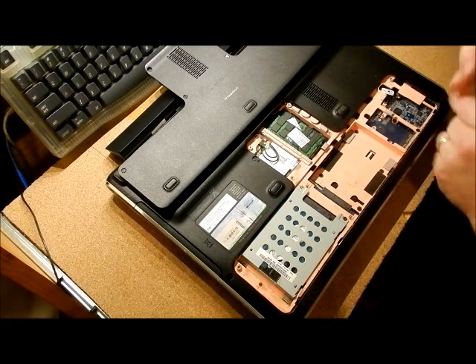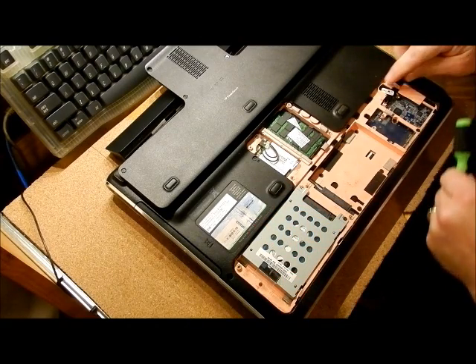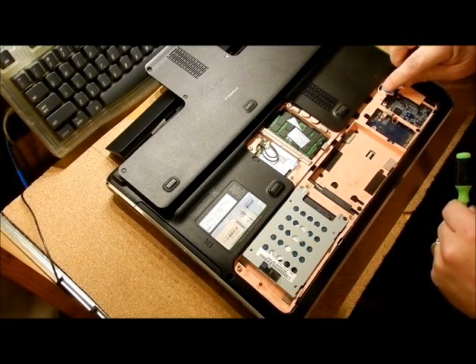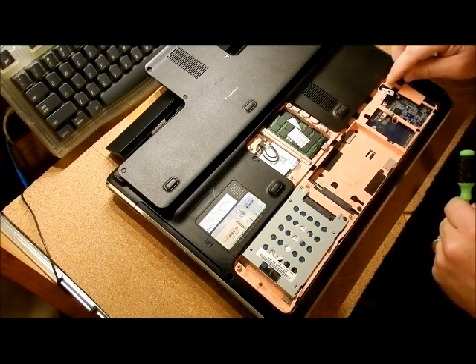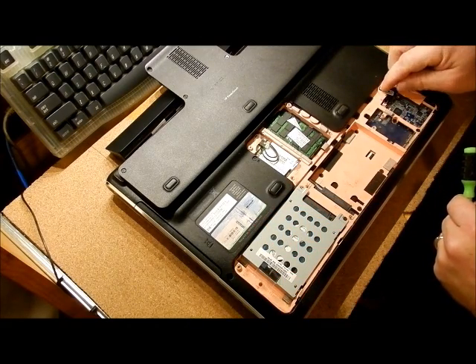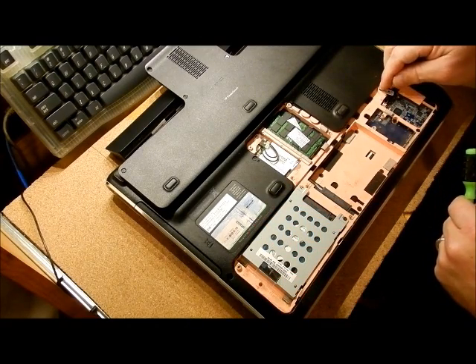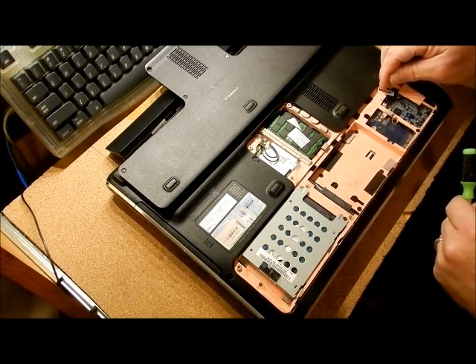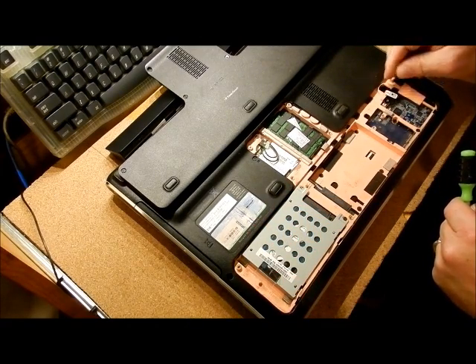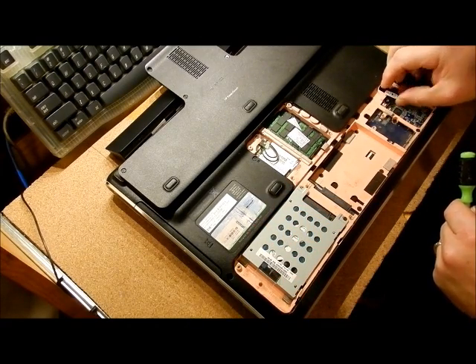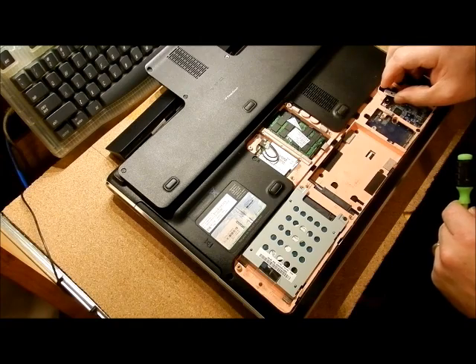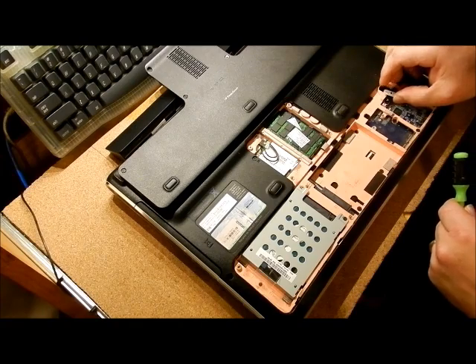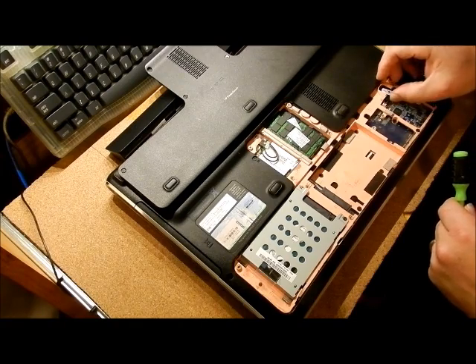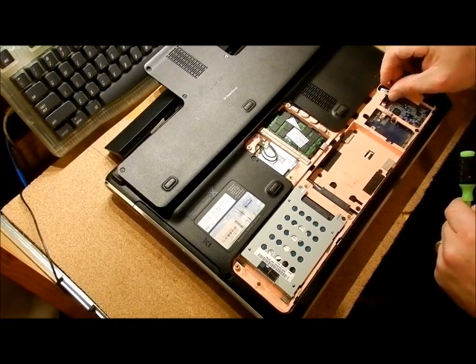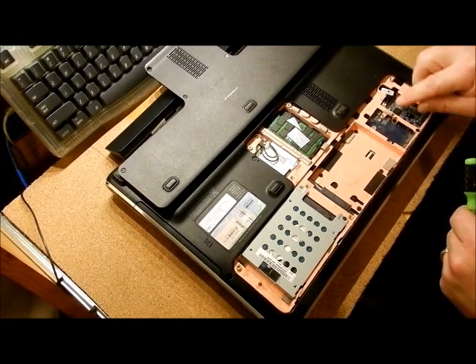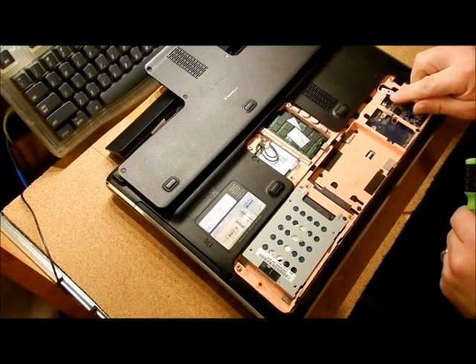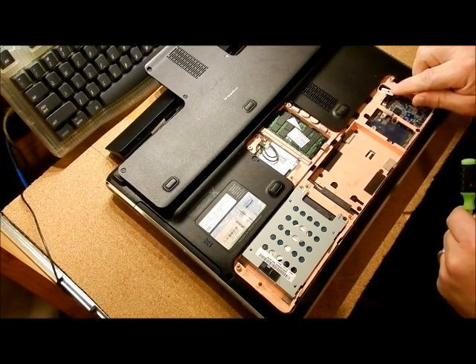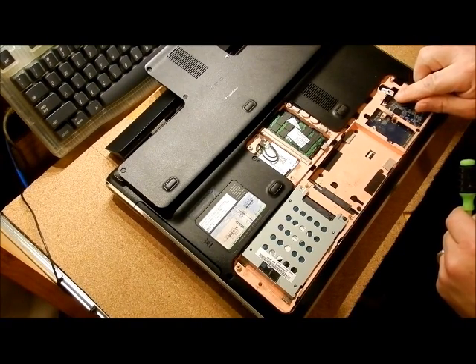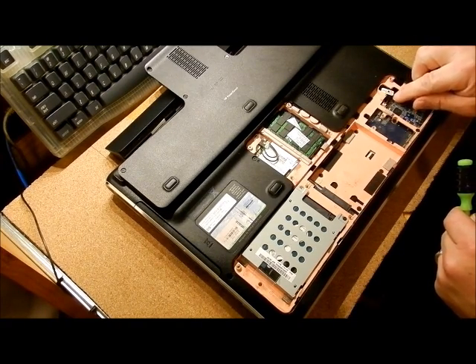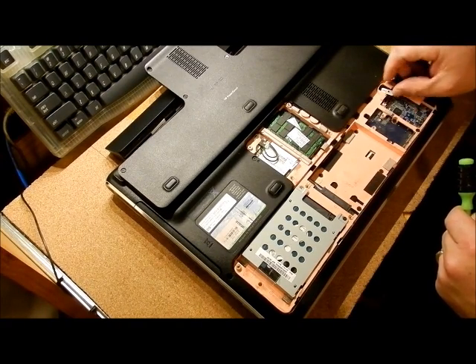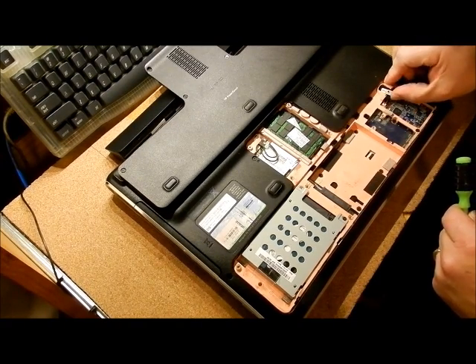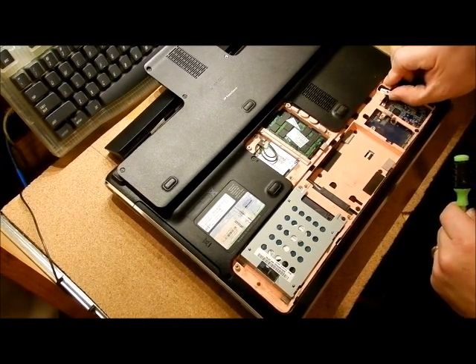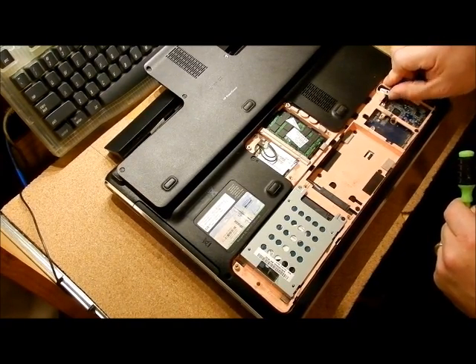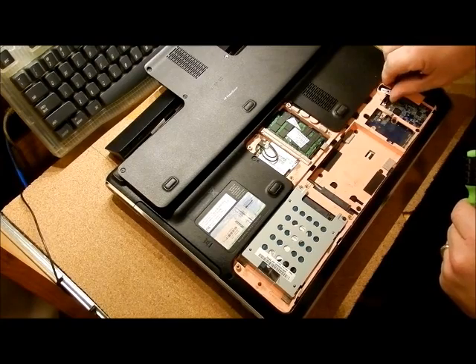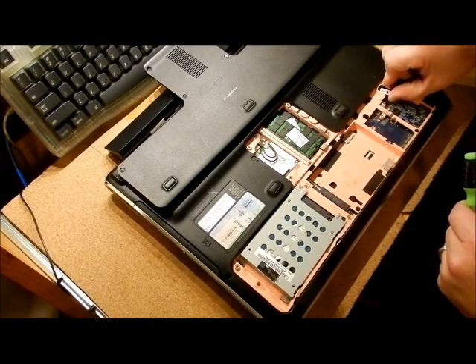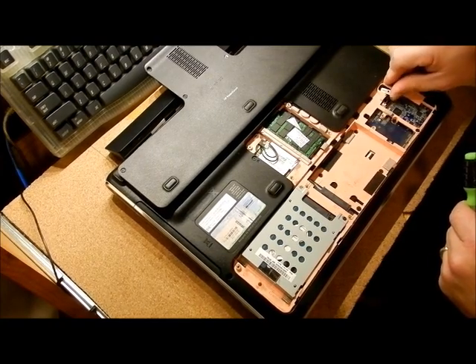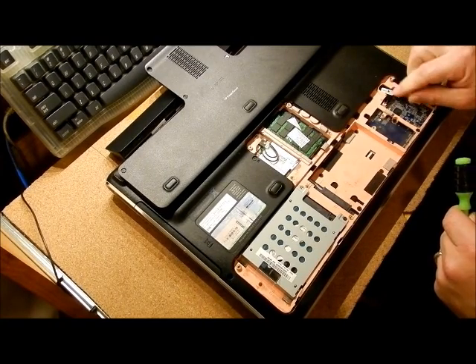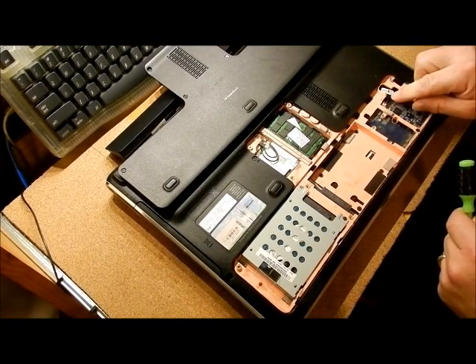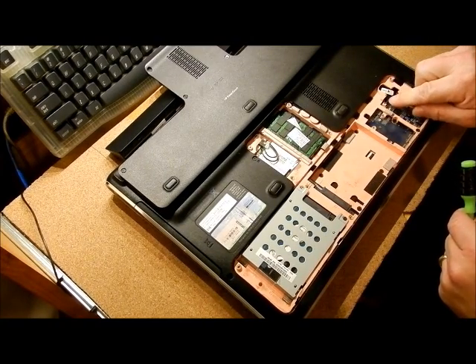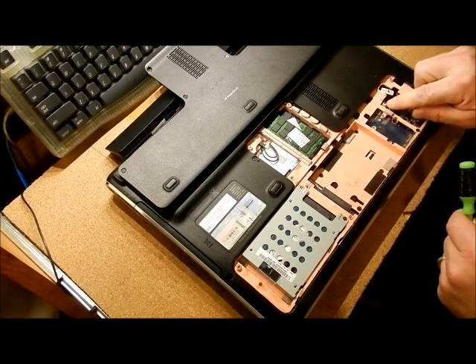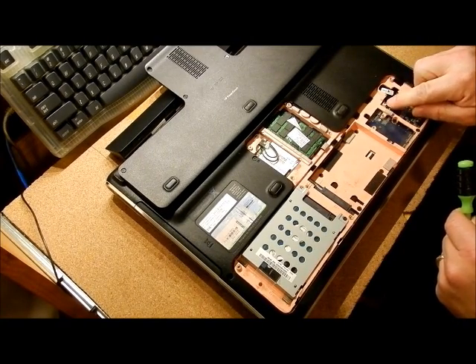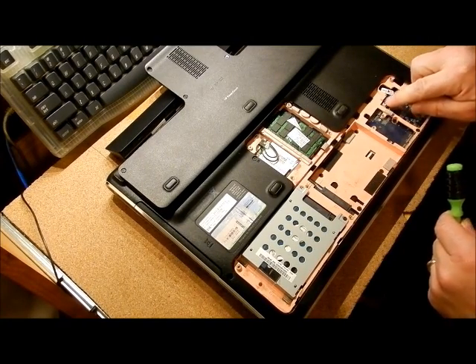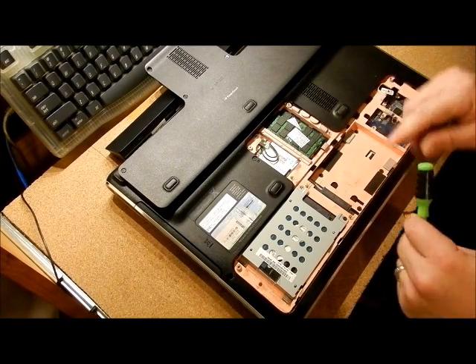The BIOS battery is over here. You just slide it out sideways to get it out and pop it back in. It's a unique battery so you have to get it from either HP or they sell them on eBay. Very short wire down to the motherboard.